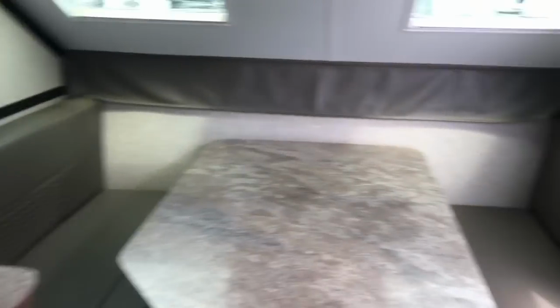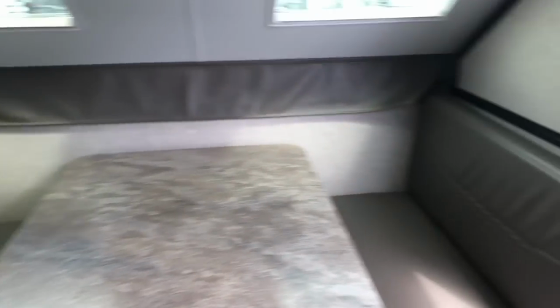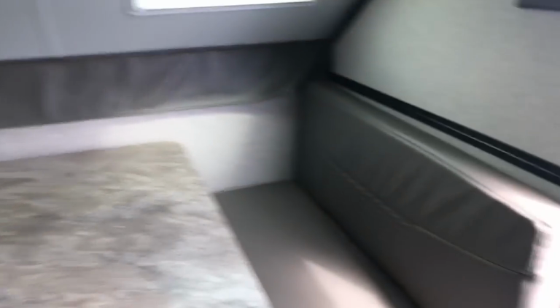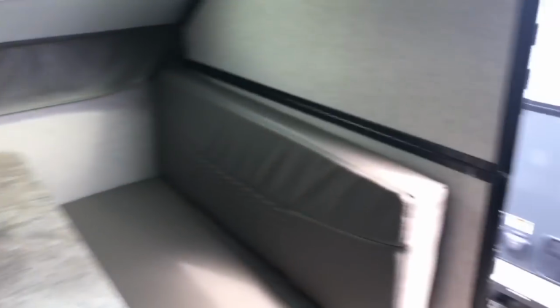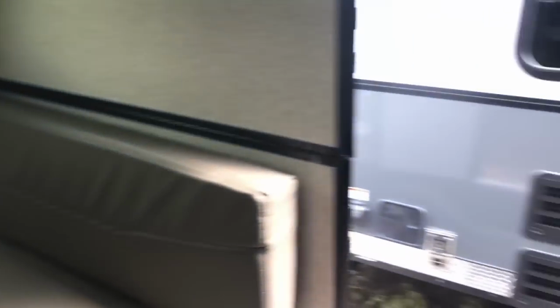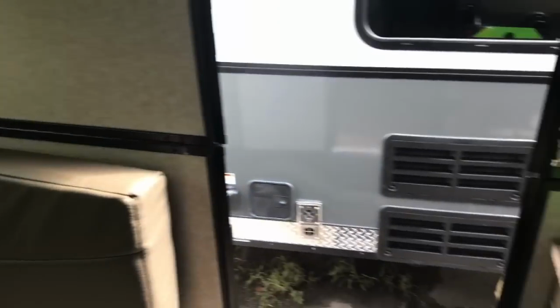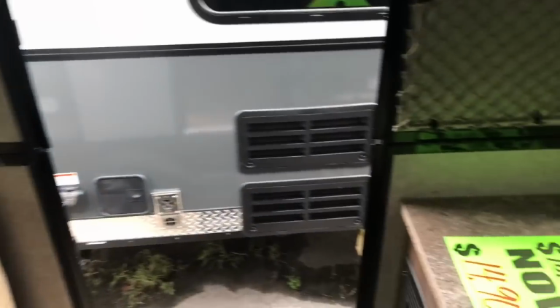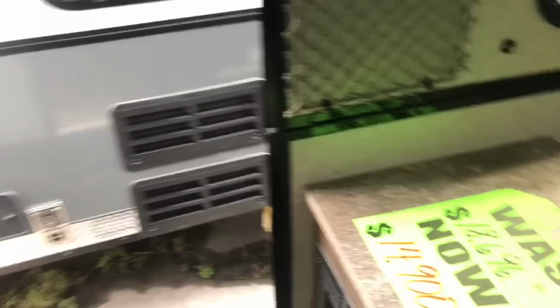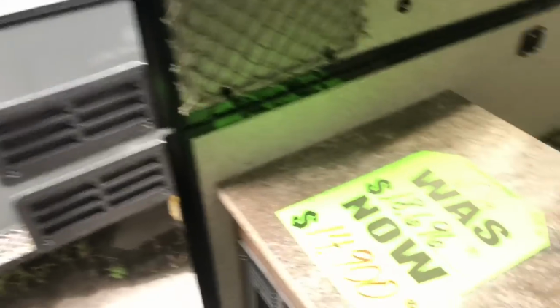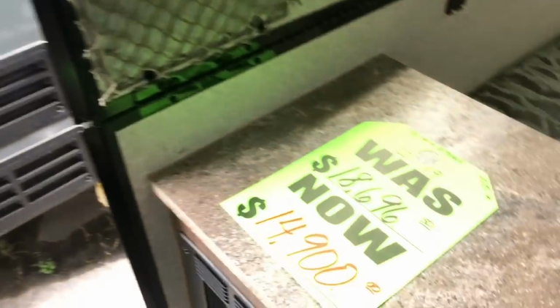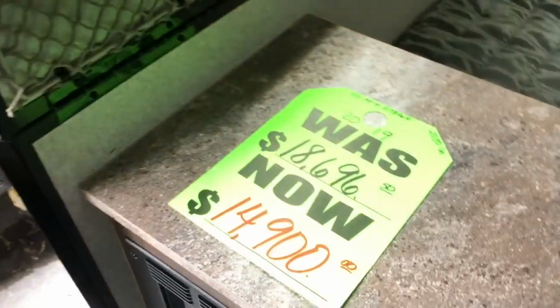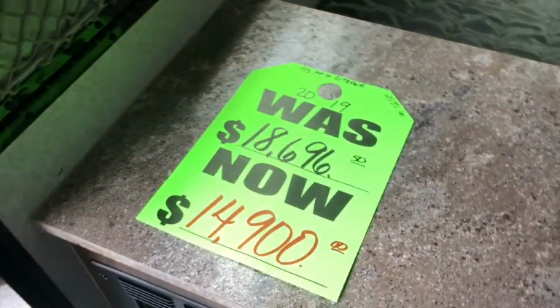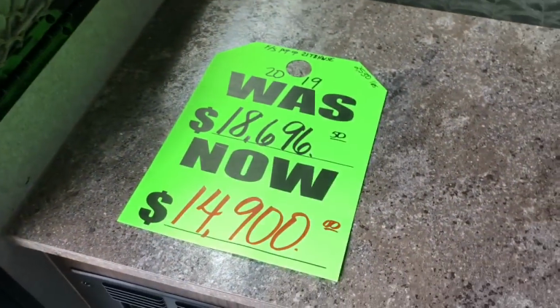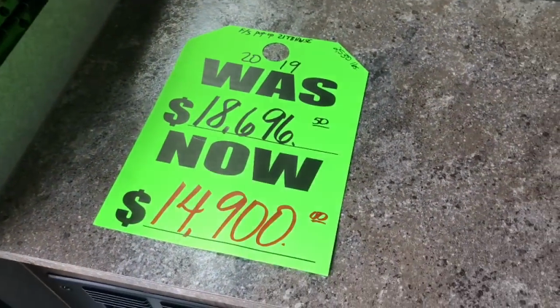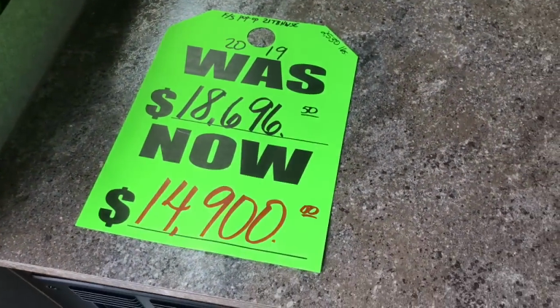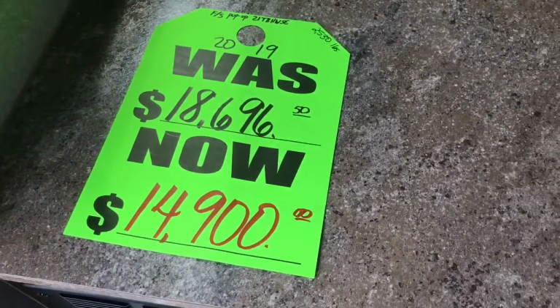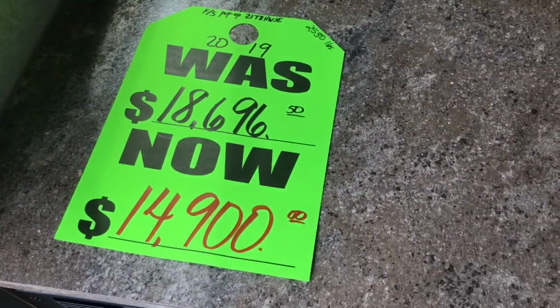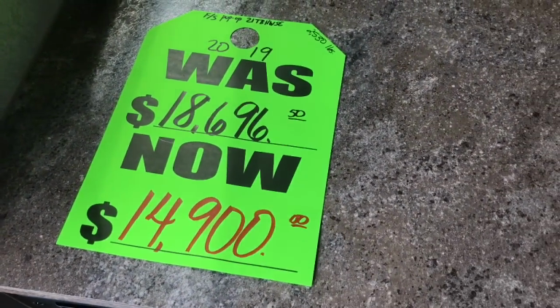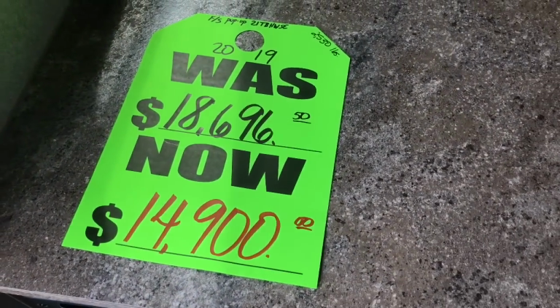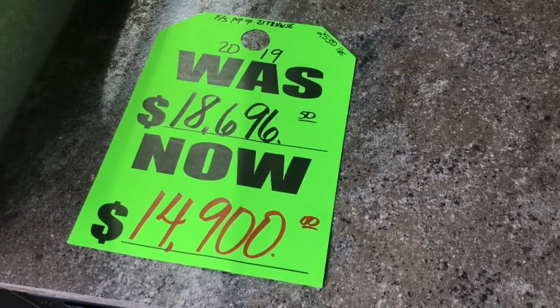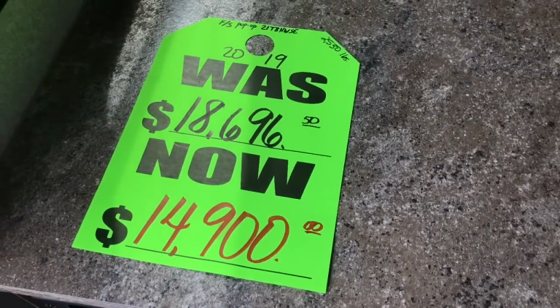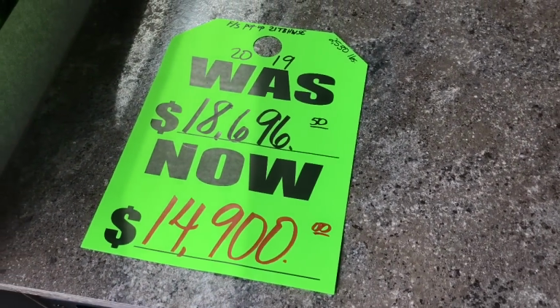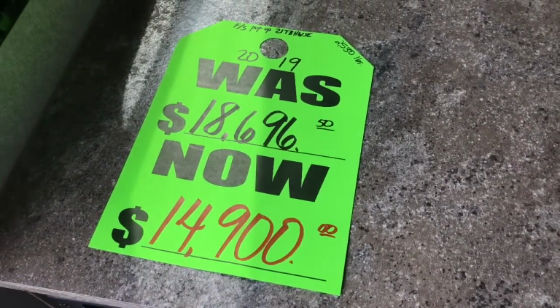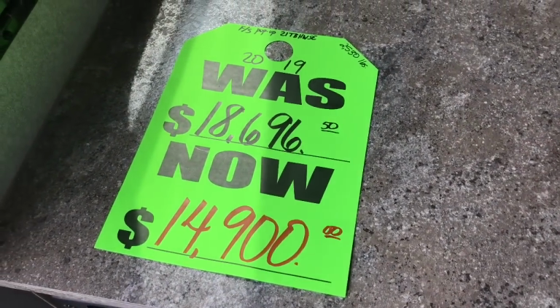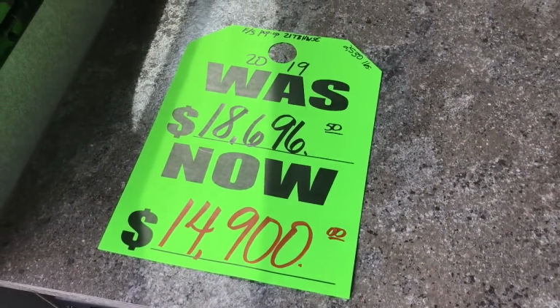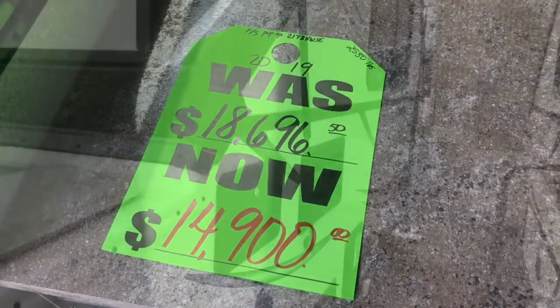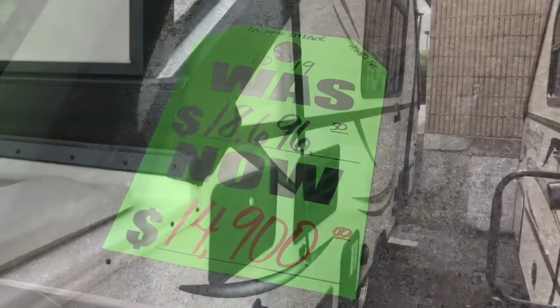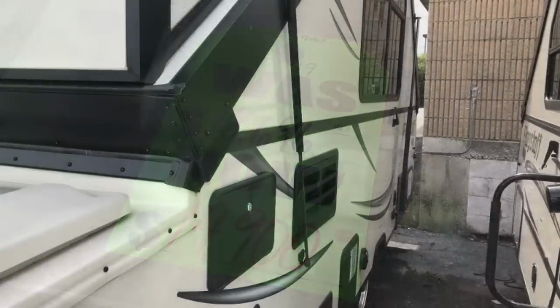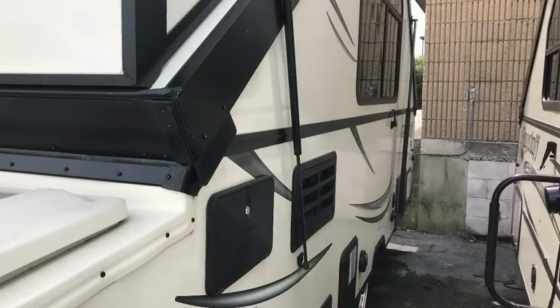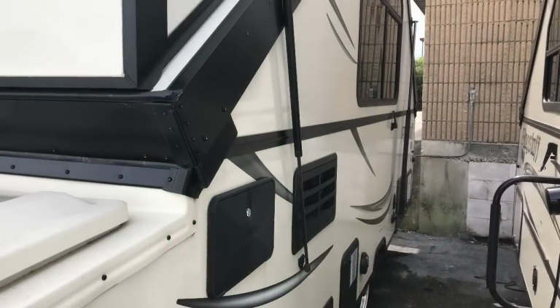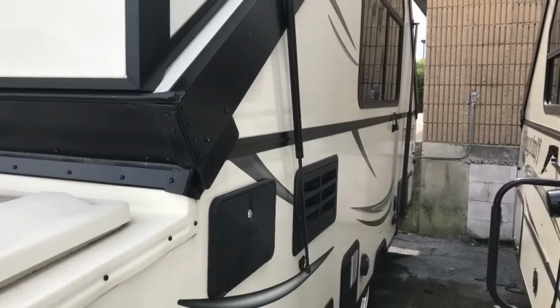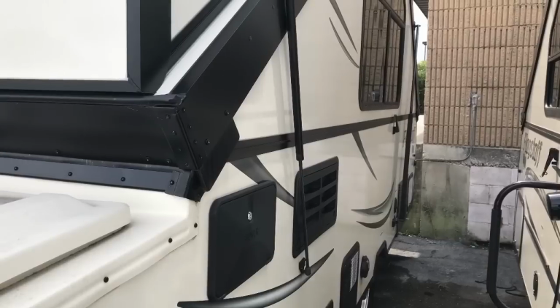Oh, I forgot to show you — there's your price on it.